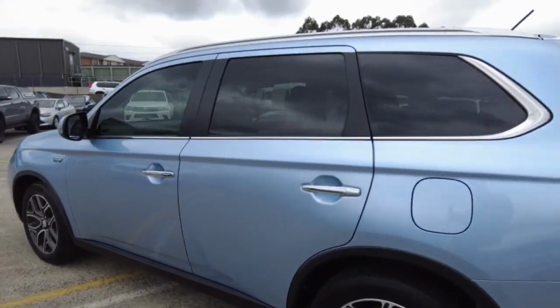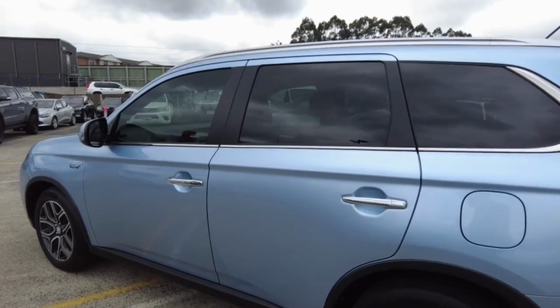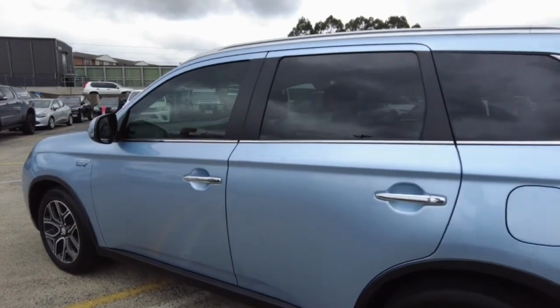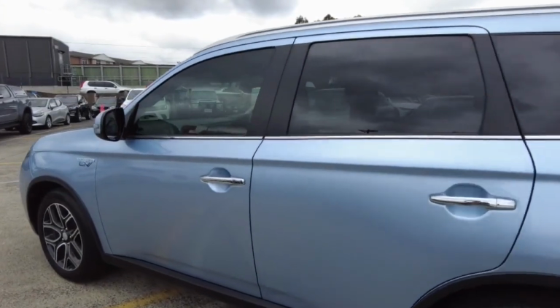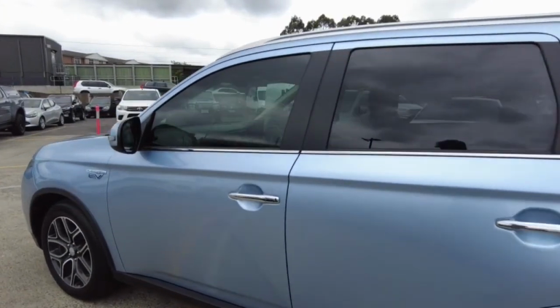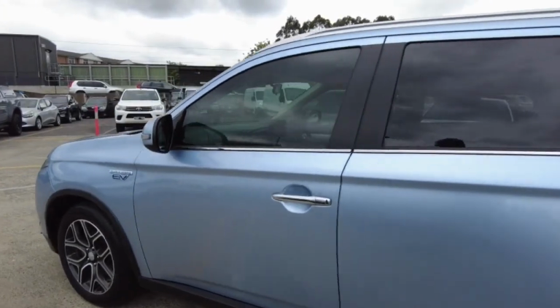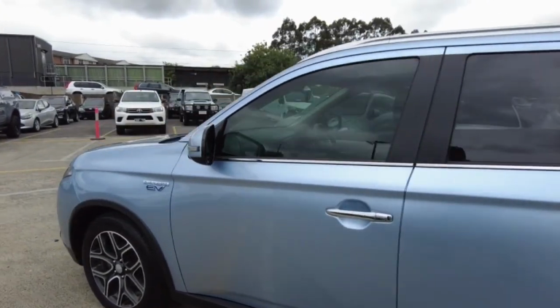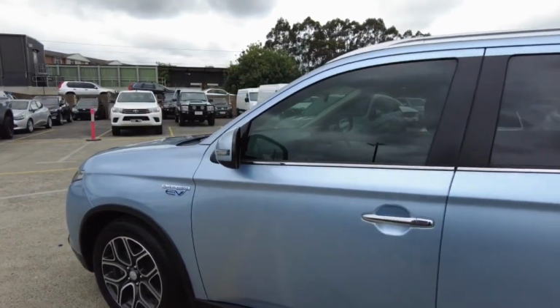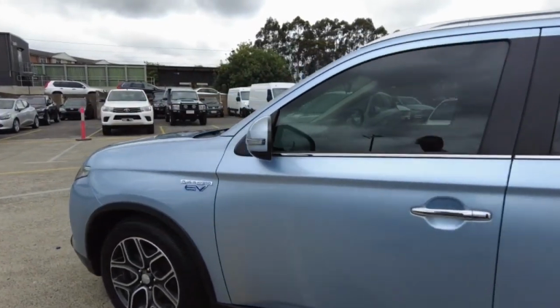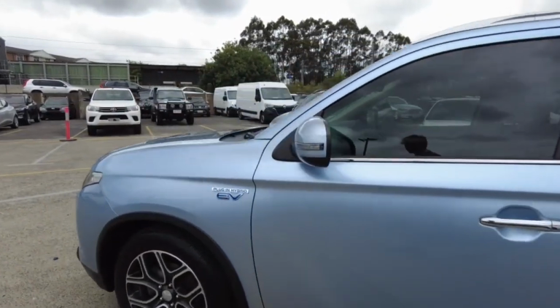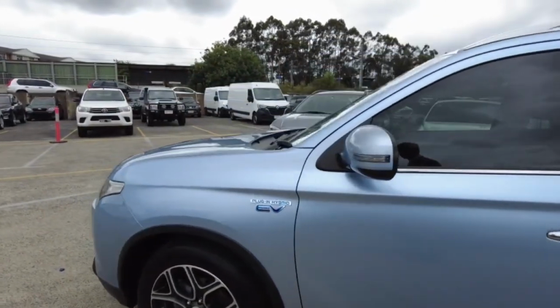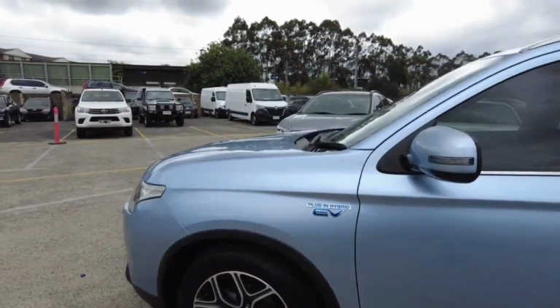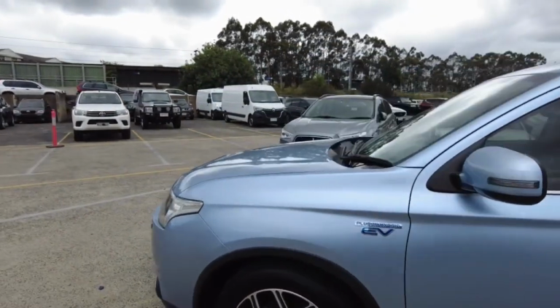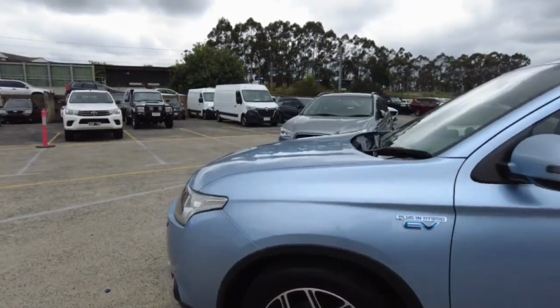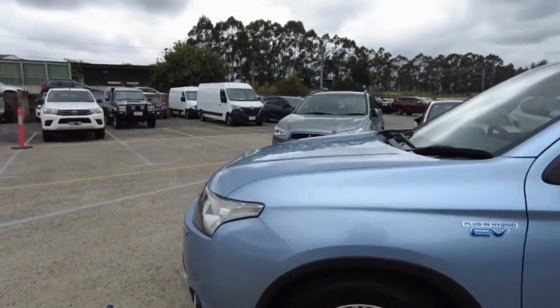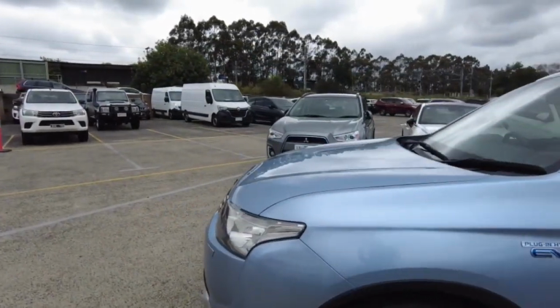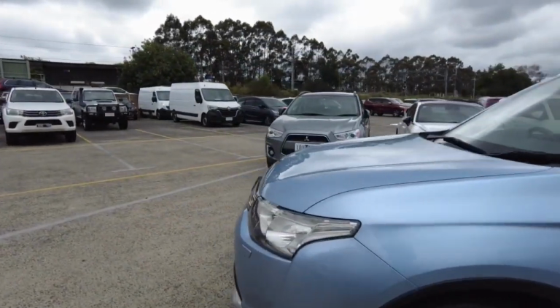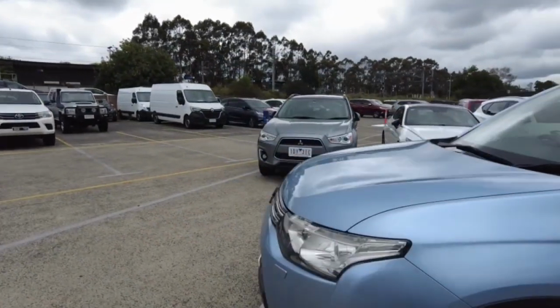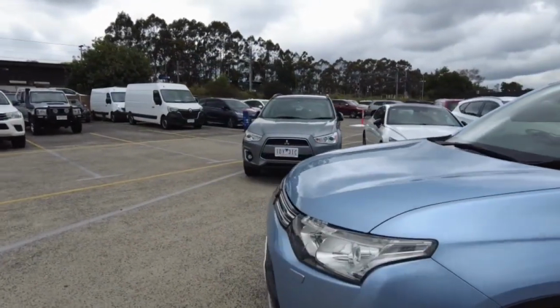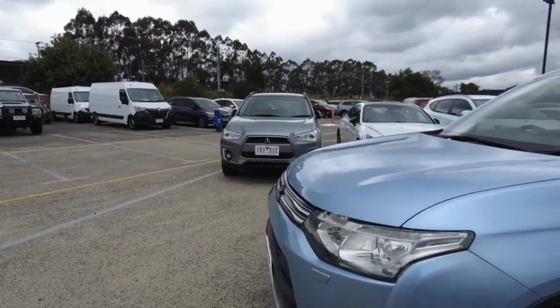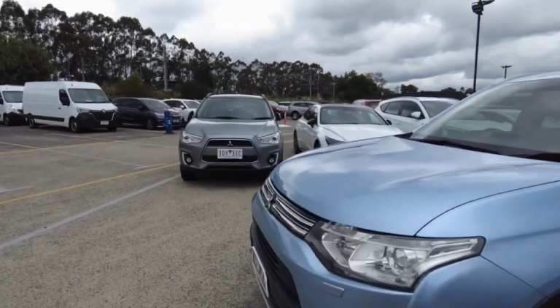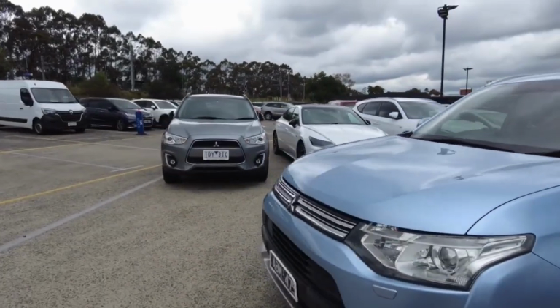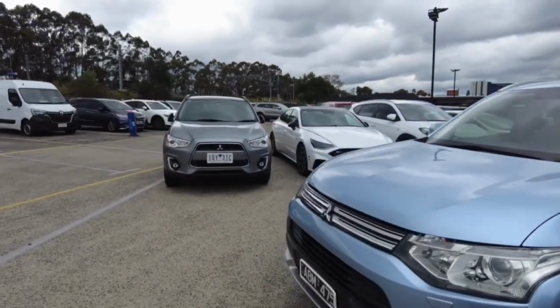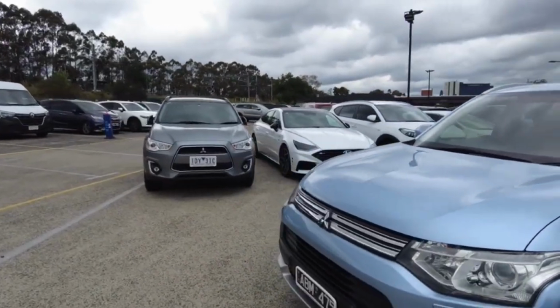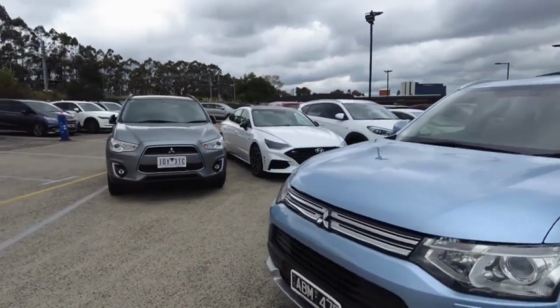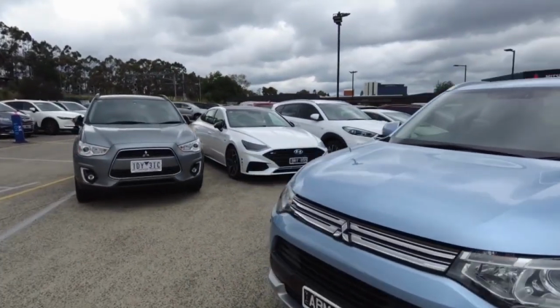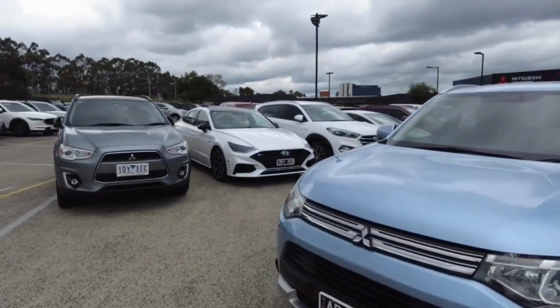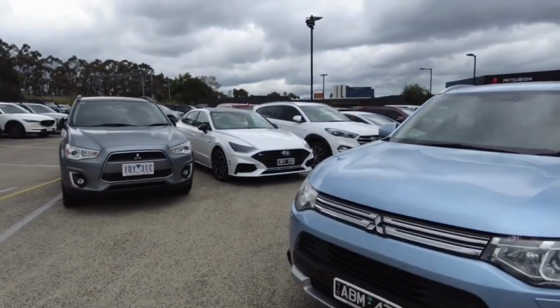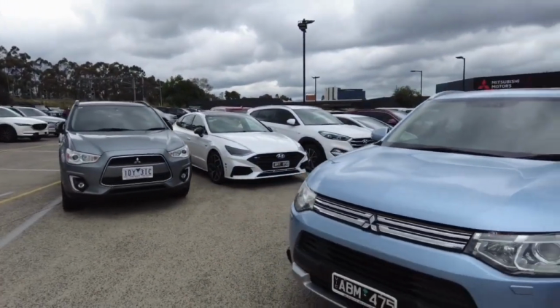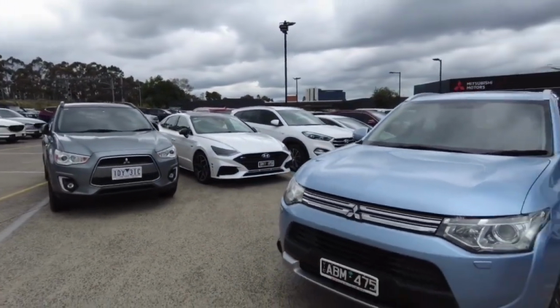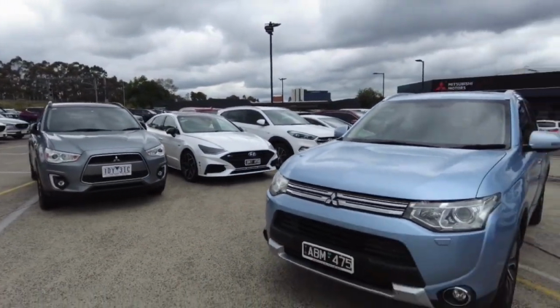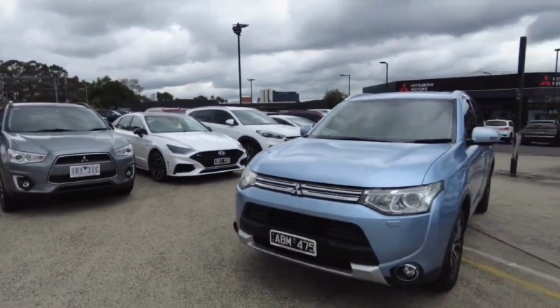This car is a hybrid — a plug-in hybrid to be exact — so you just plug it in and it starts charging. Very easy, very simple.